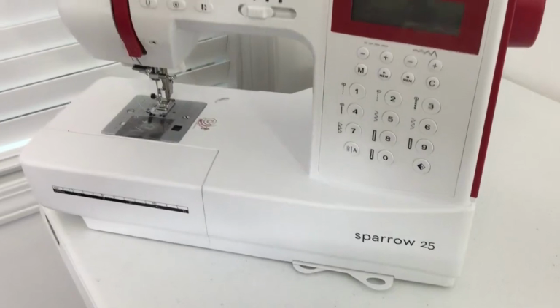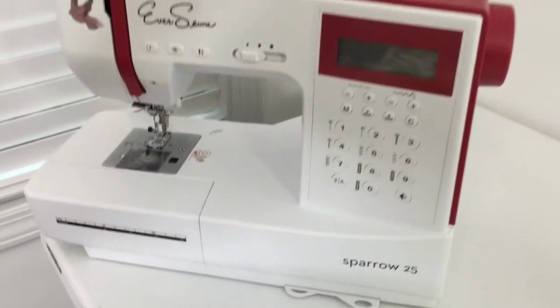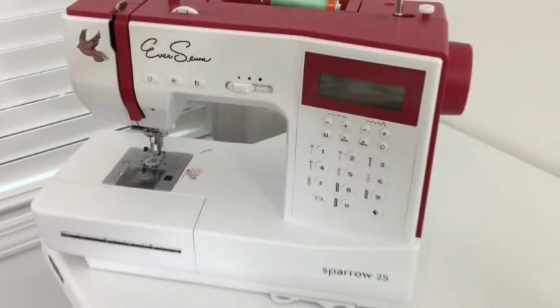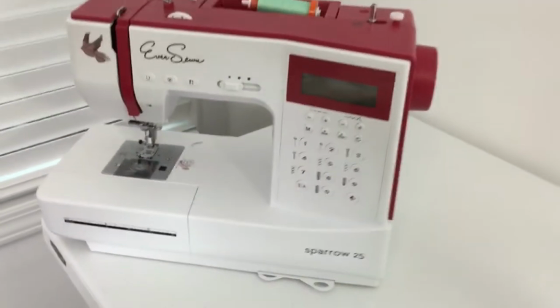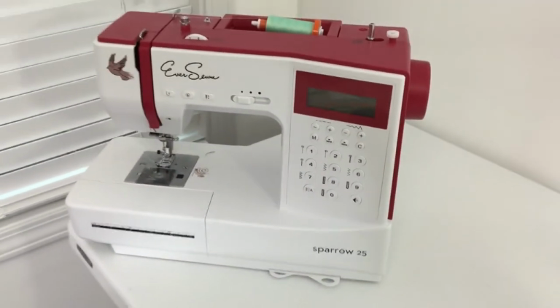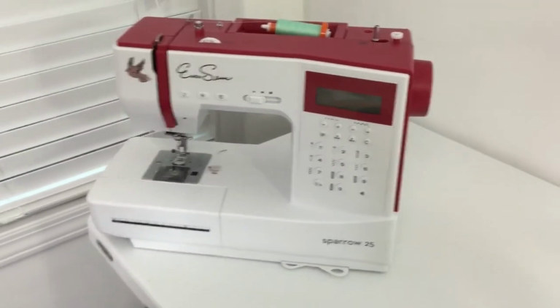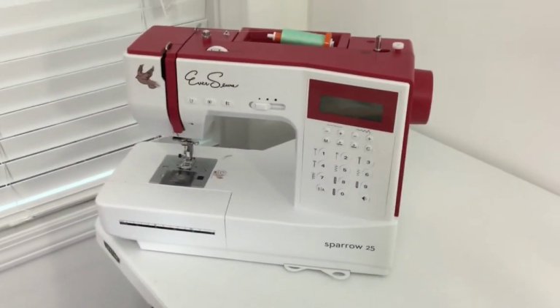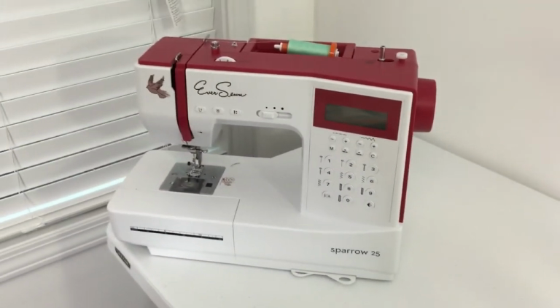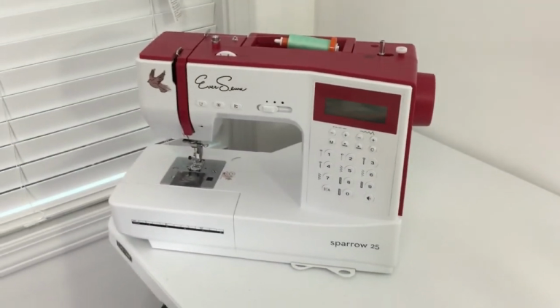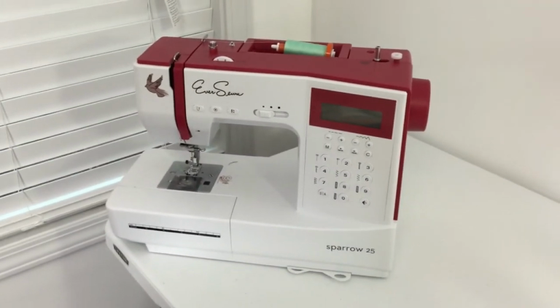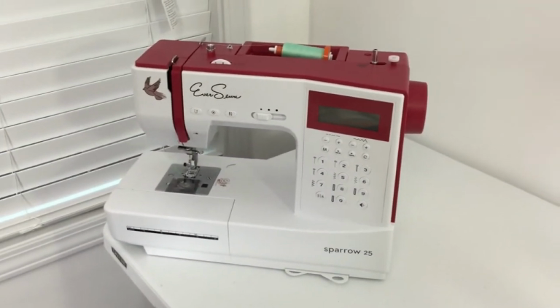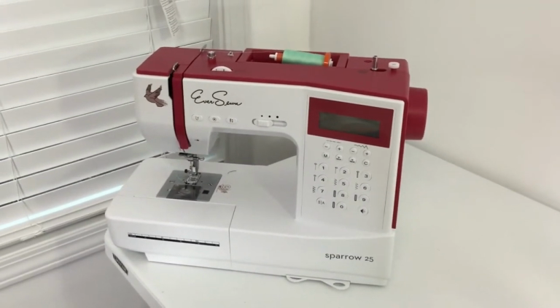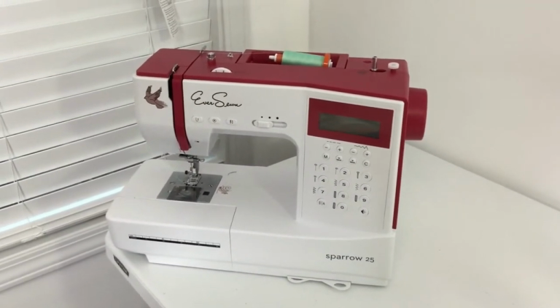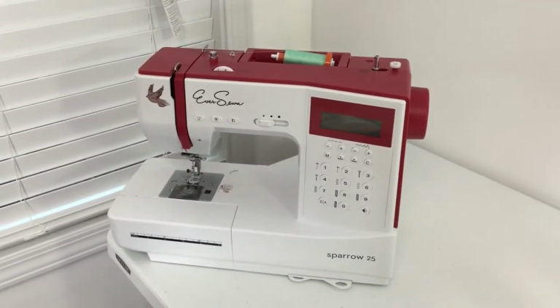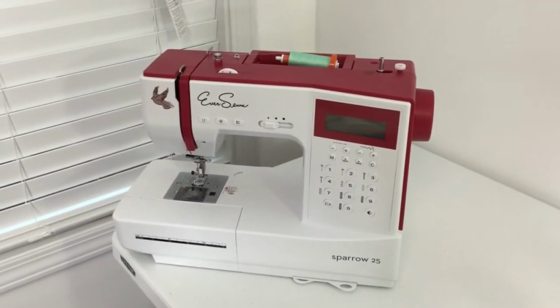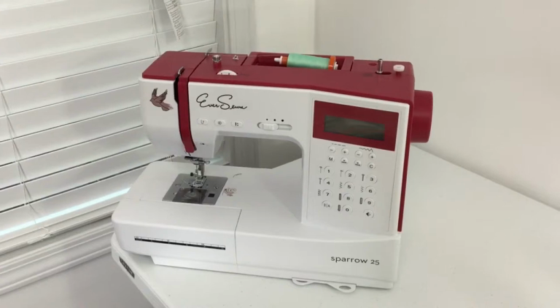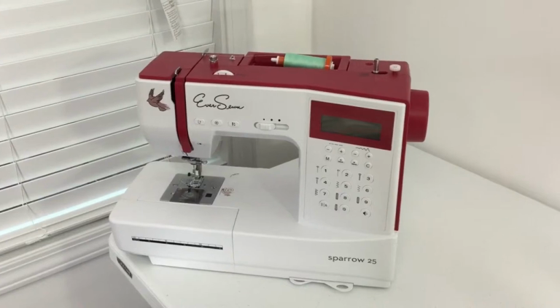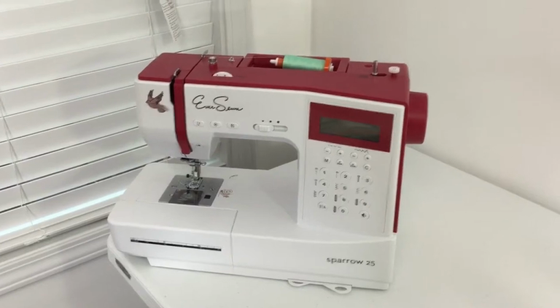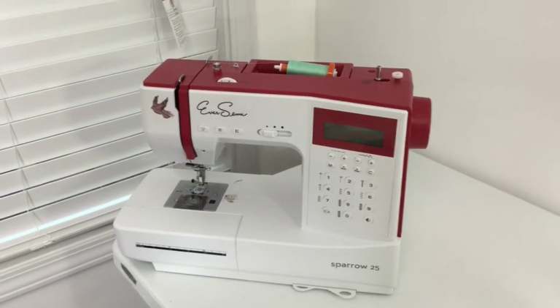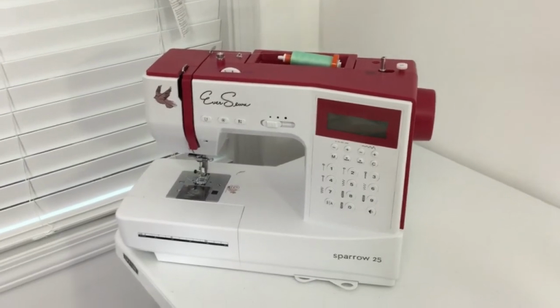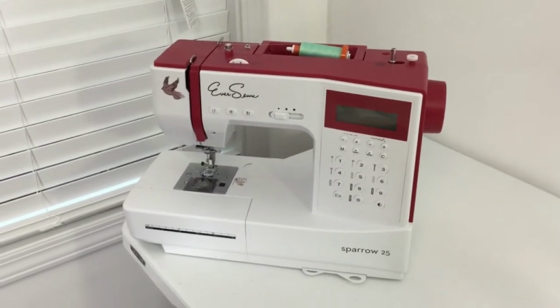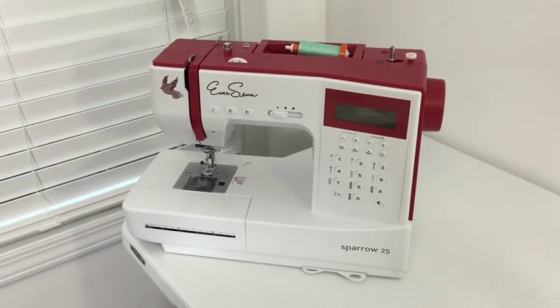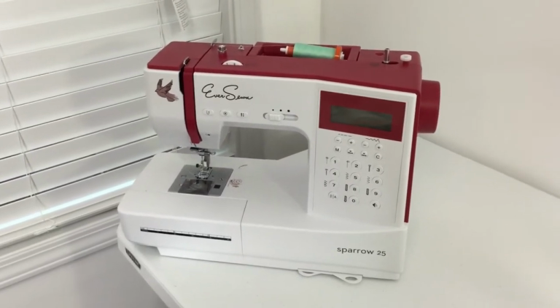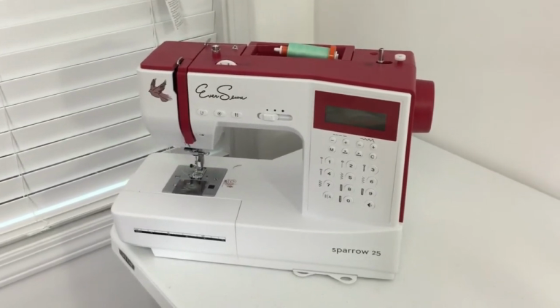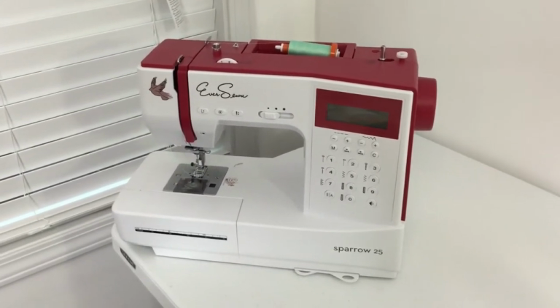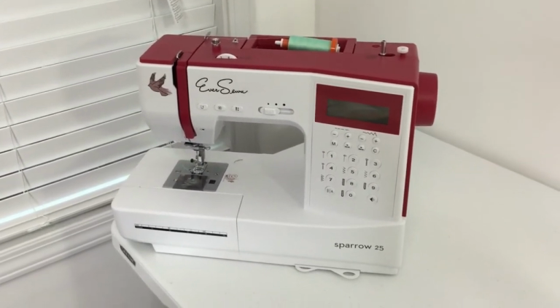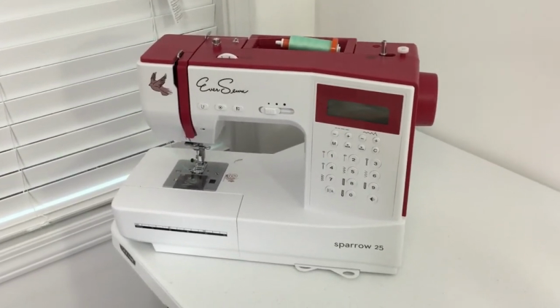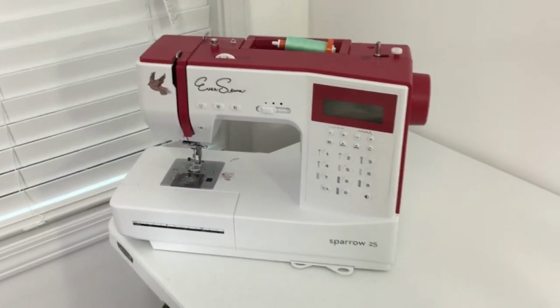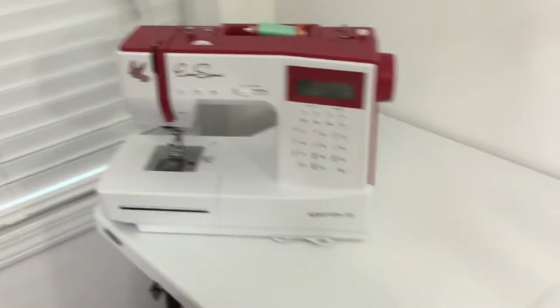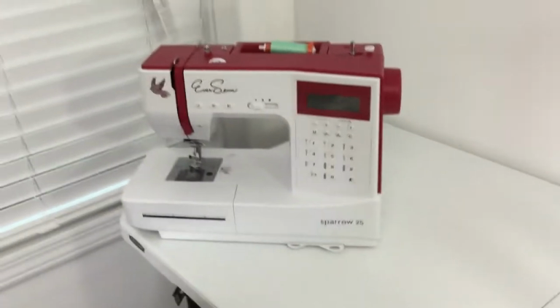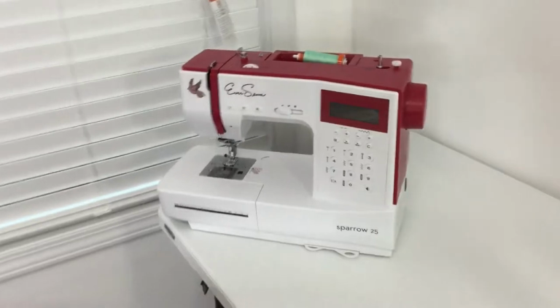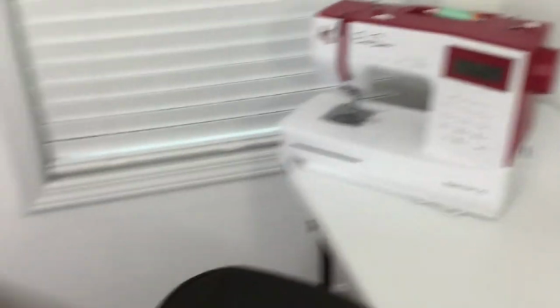This one is about $330, but I think the best part is that it's easily accessible online. You can buy these on Amazon and get Amazon Prime, so that's pretty amazing.